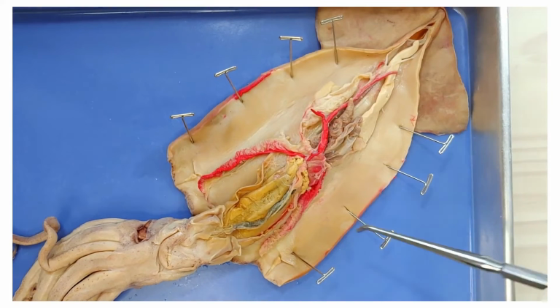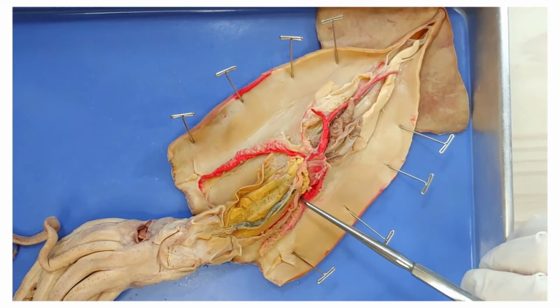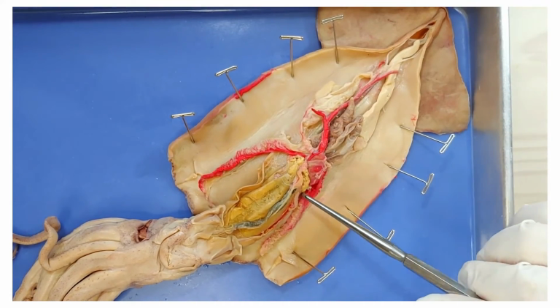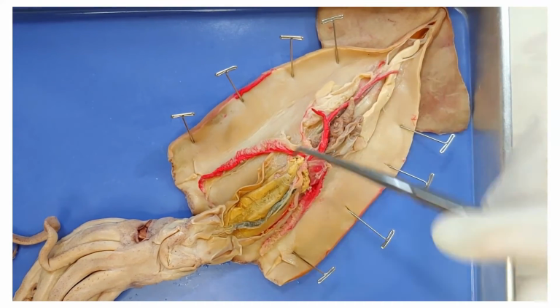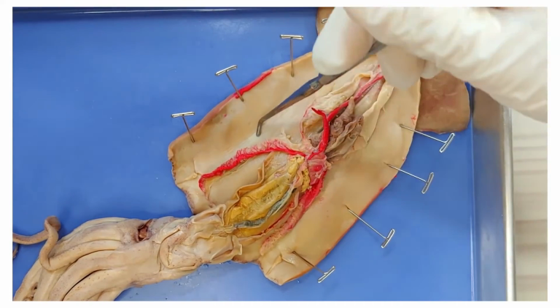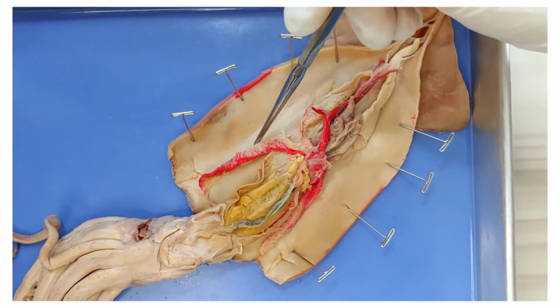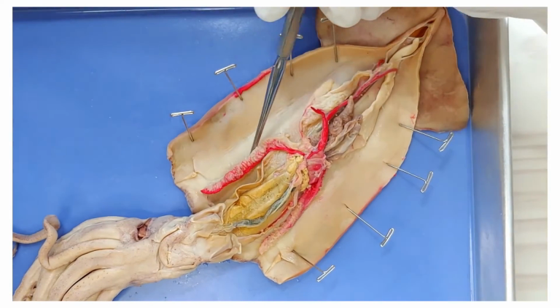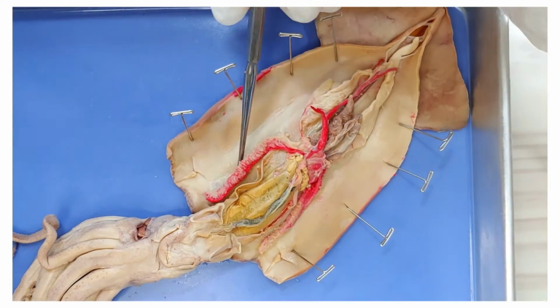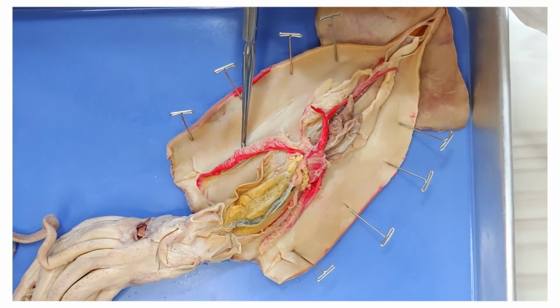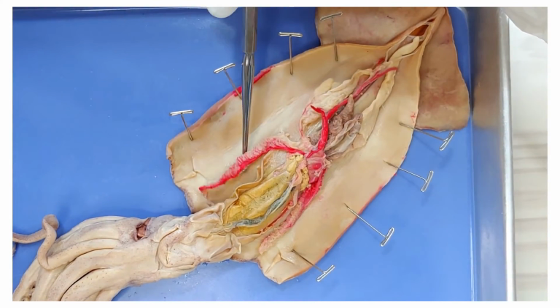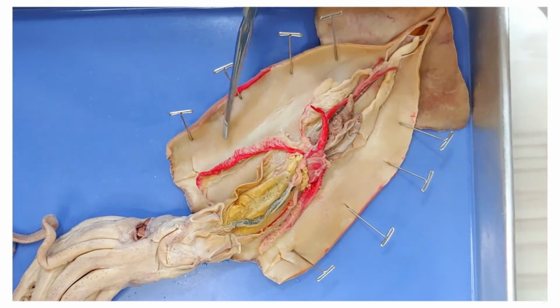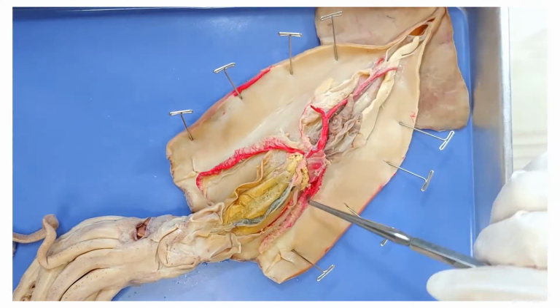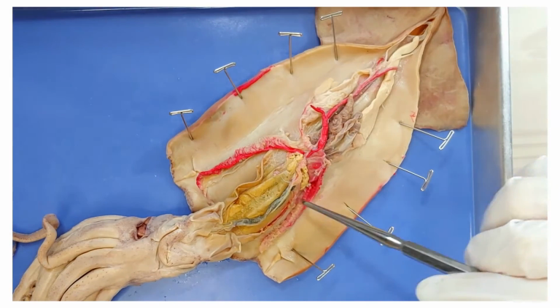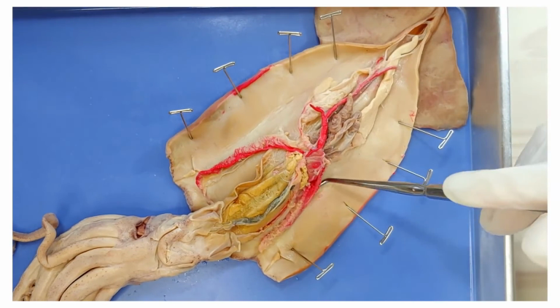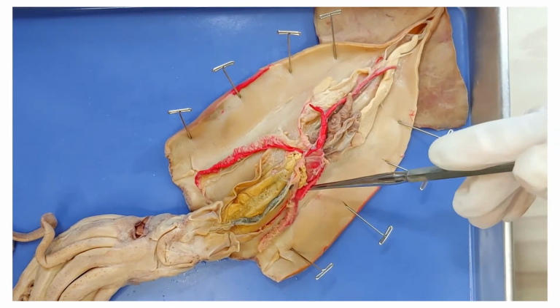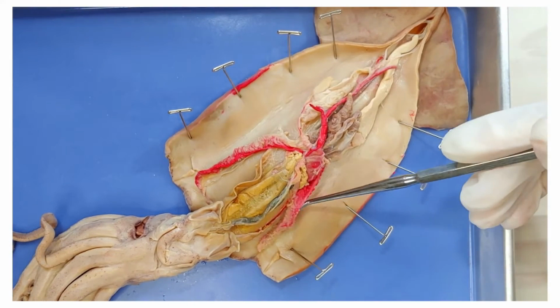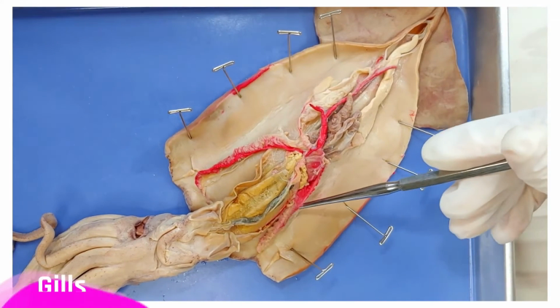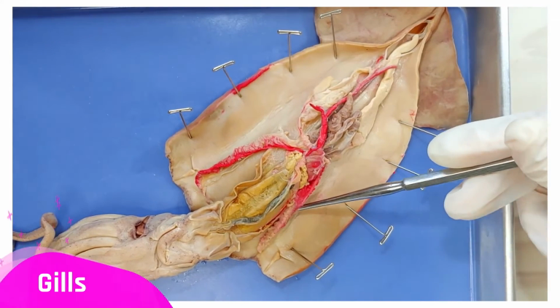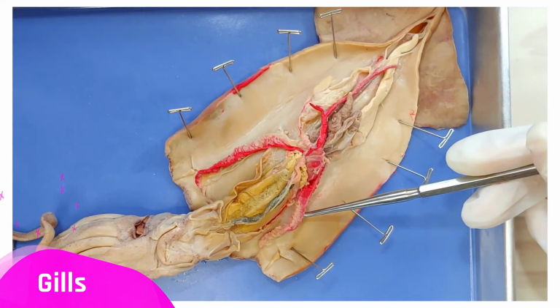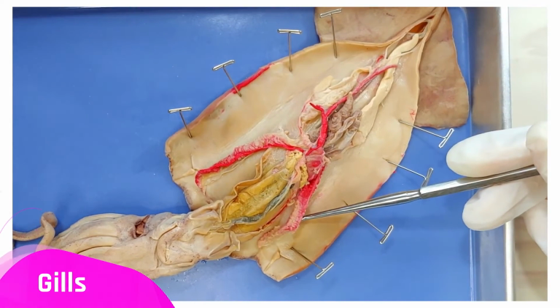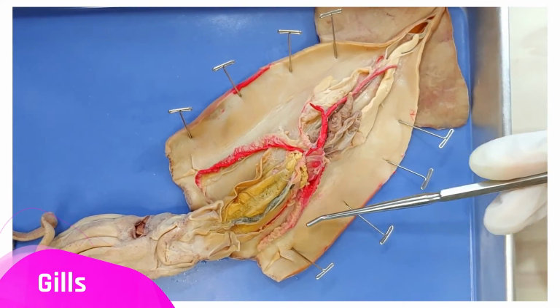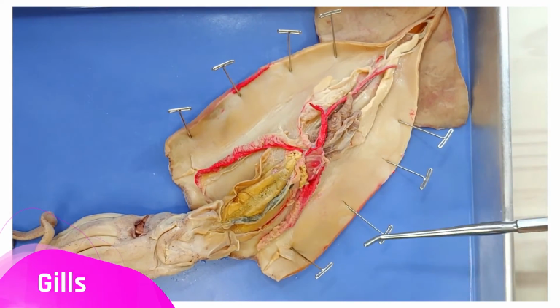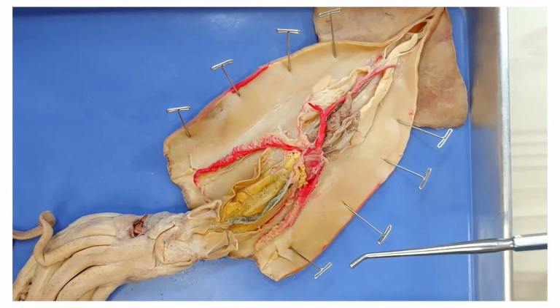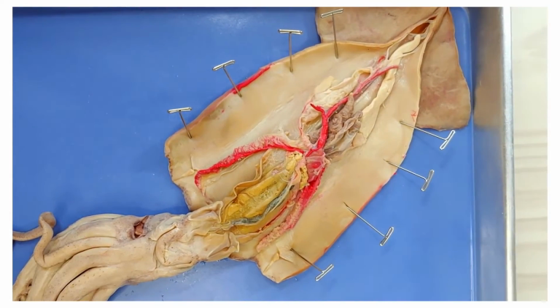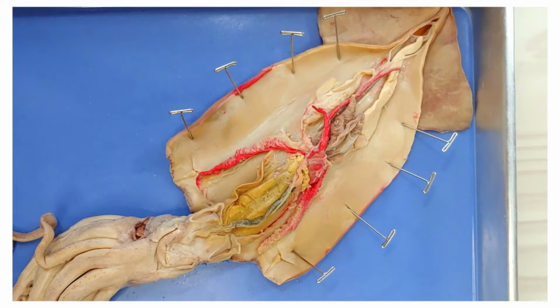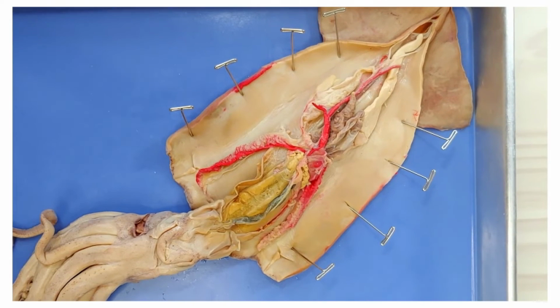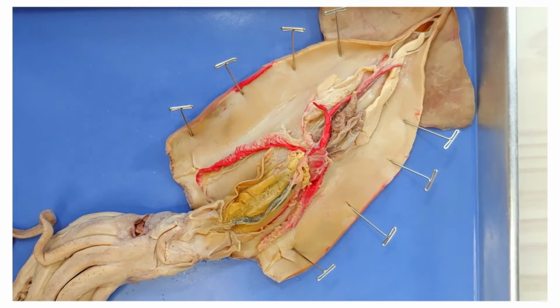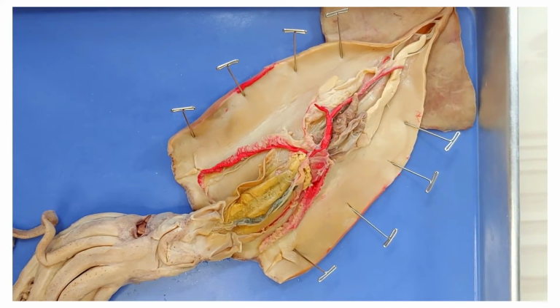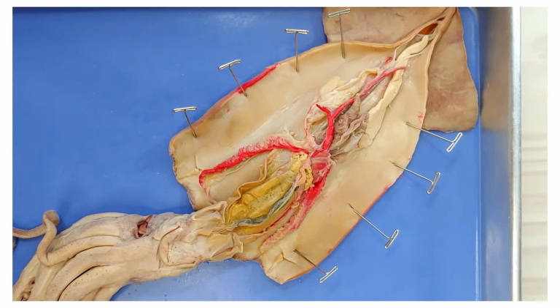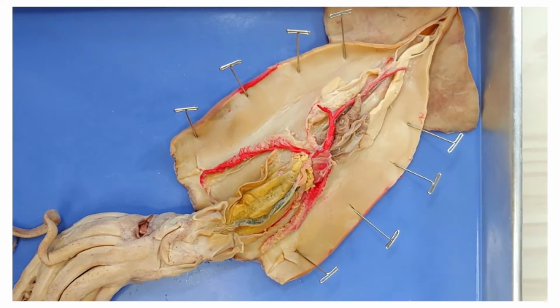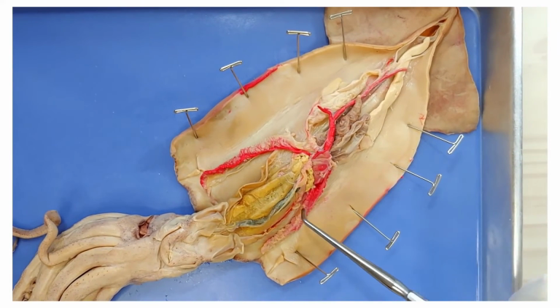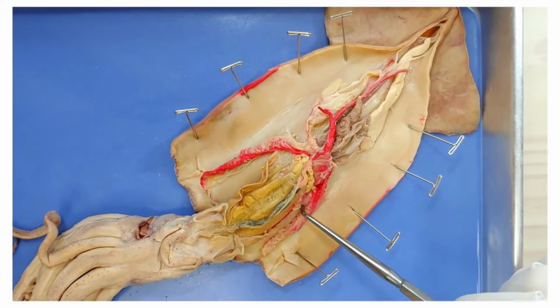Now let's look at these structures. There's one here and another one on the other side — these are the gills of the squid. These gills provide gas exchange, taking in oxygen and expelling carbon dioxide.